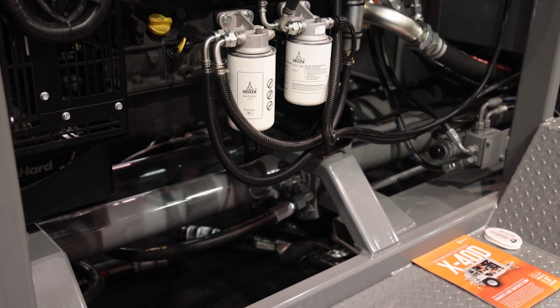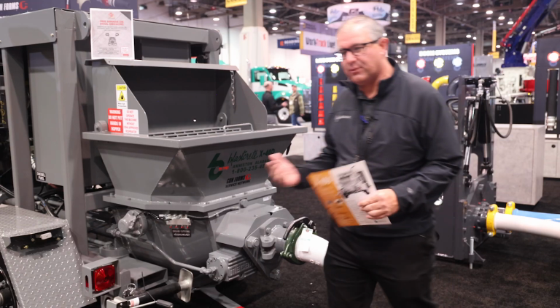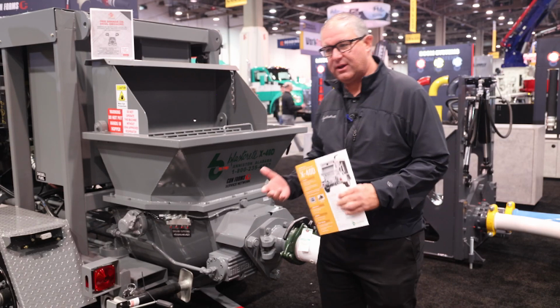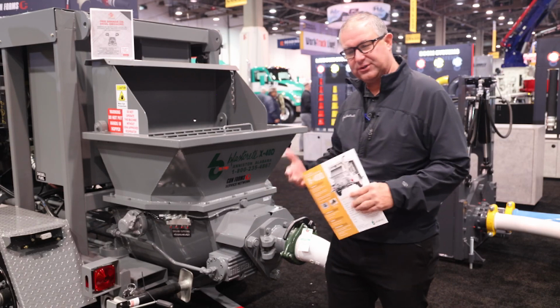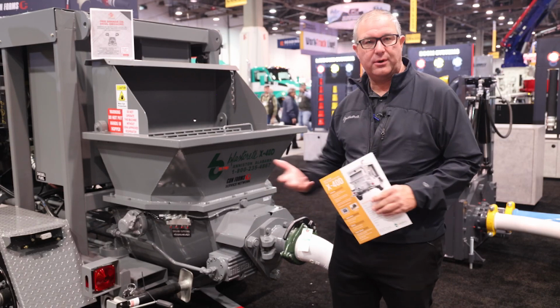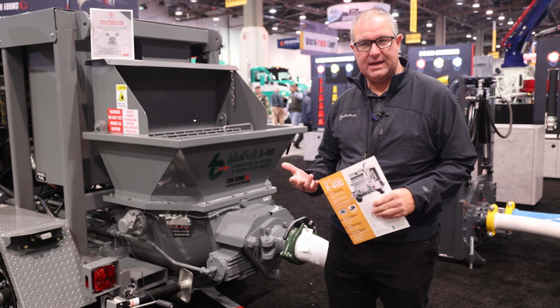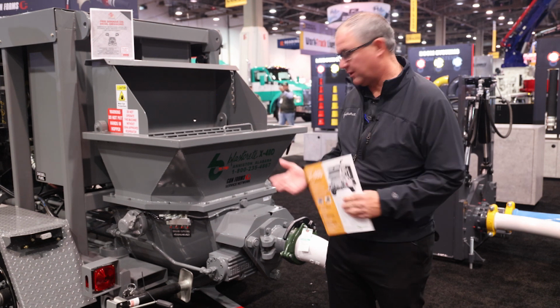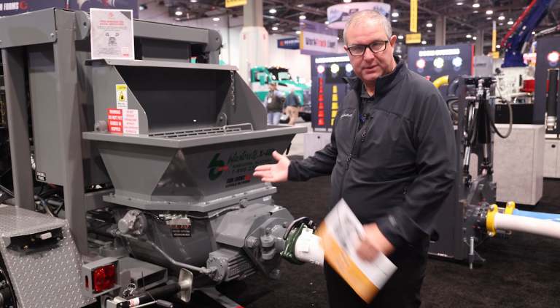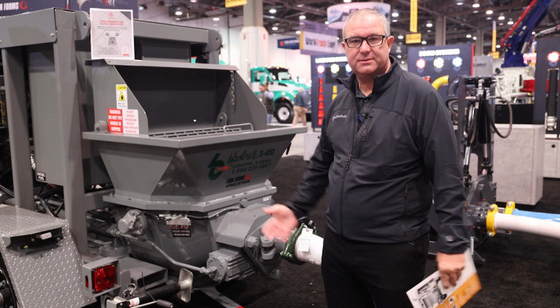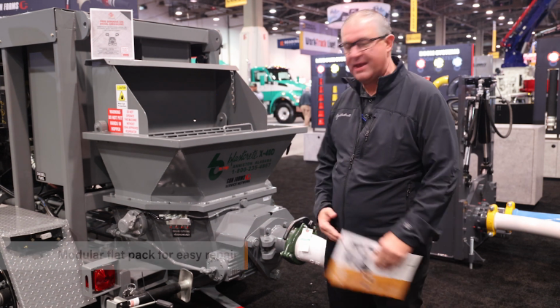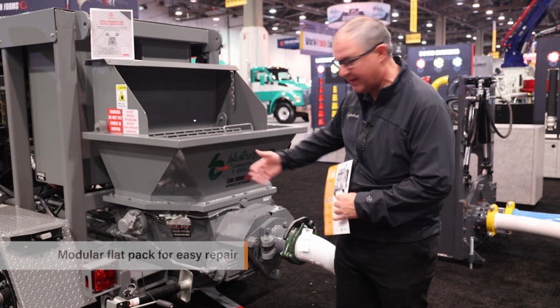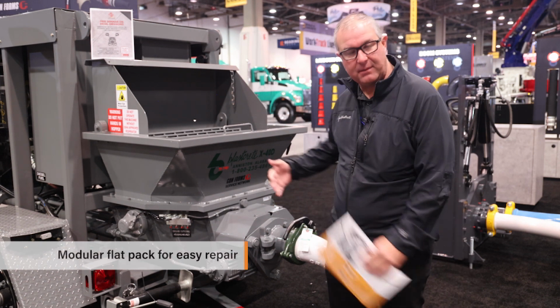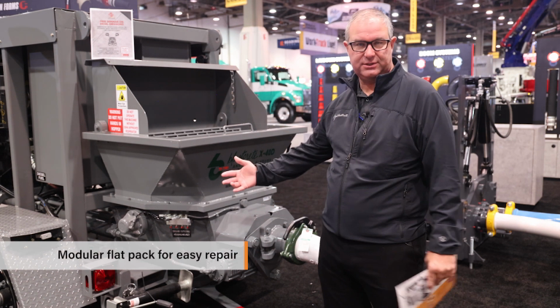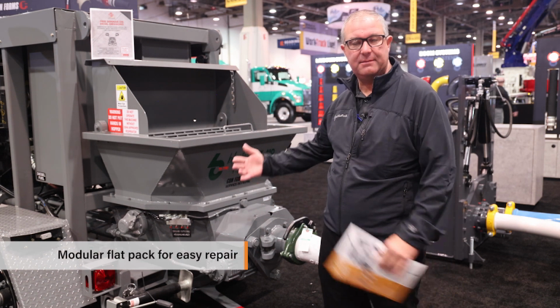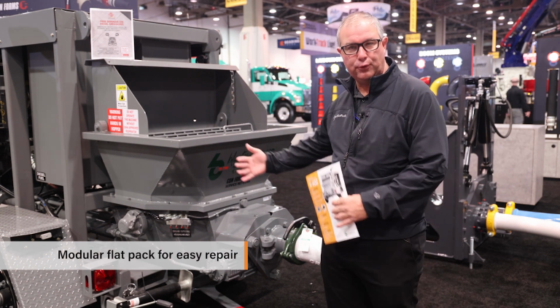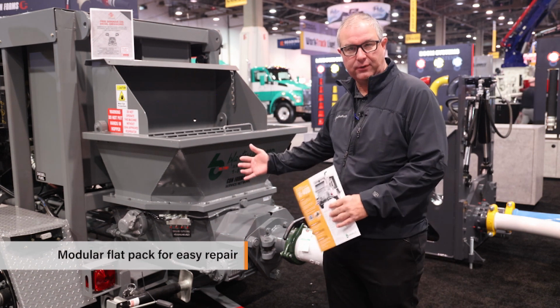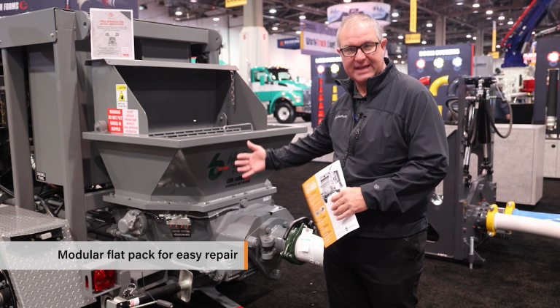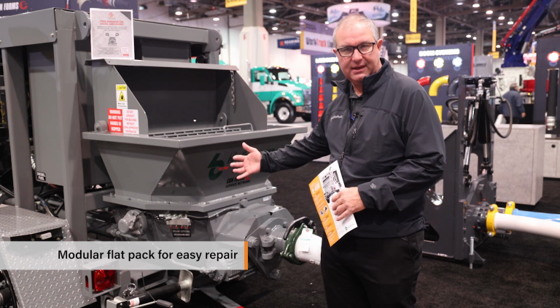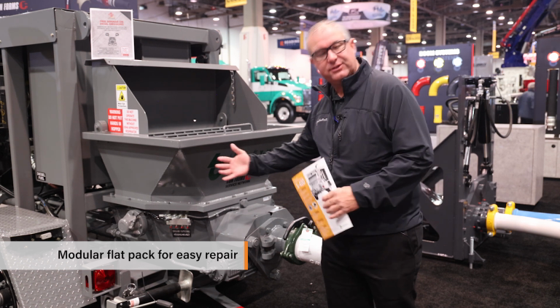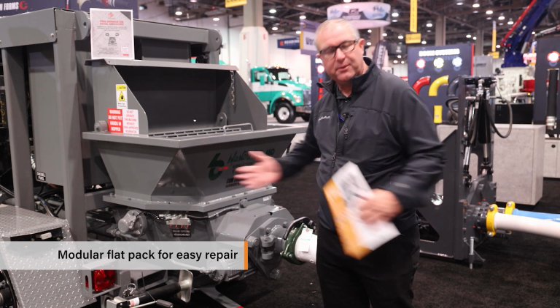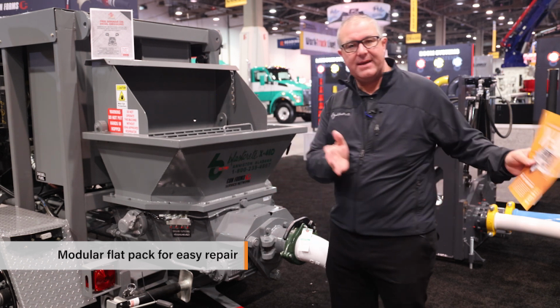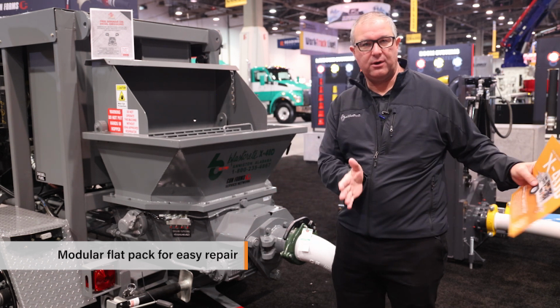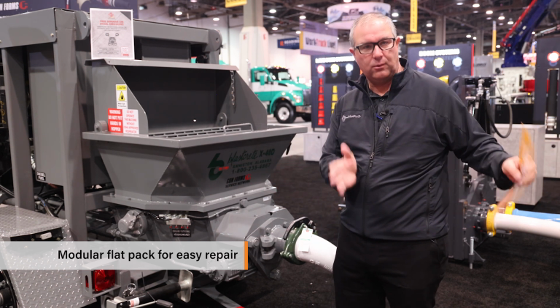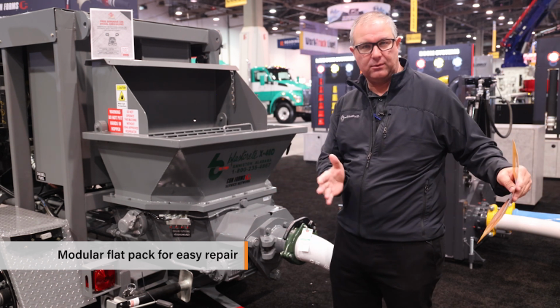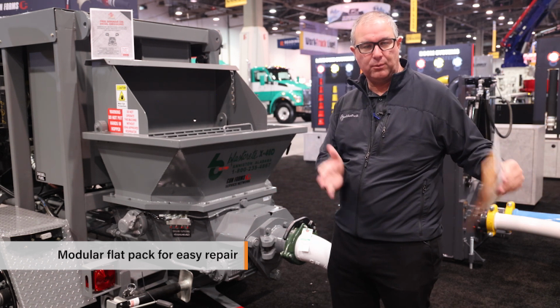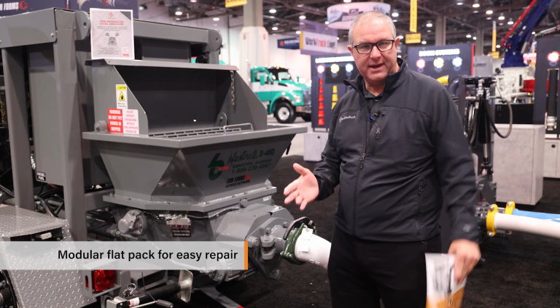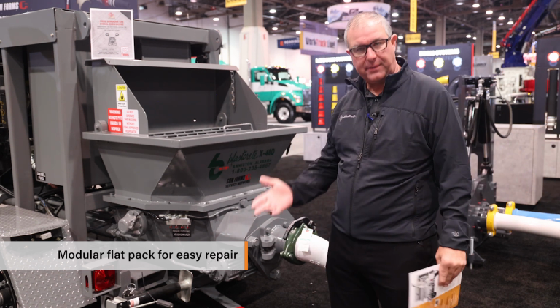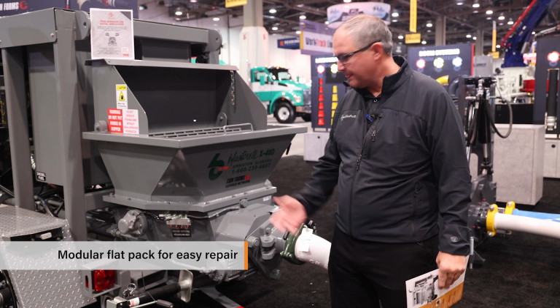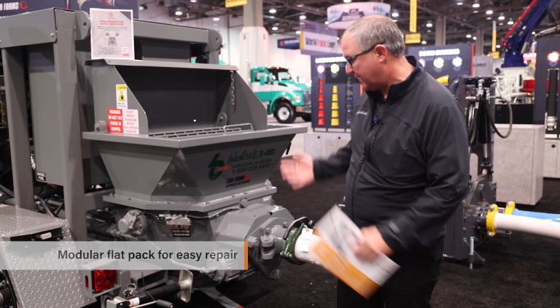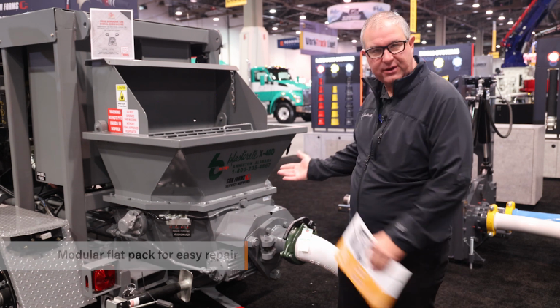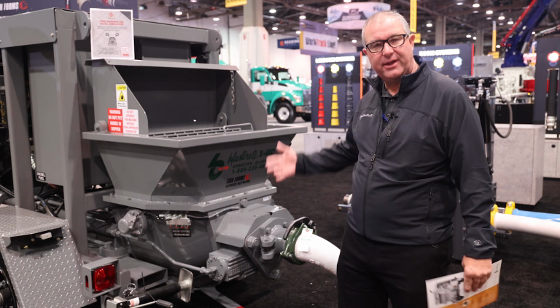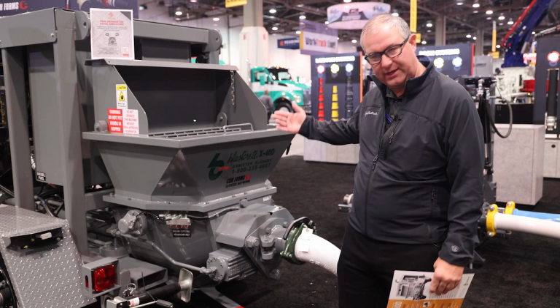One thing that we've done with our smaller product line with our swing tube piston pumps is we make the flat pack modular so that it can be removed from the chassis. We can remove the flat pack and work on it on a work table or wherever when we're doing maintenance or repair. So that's what we've integrated on the X40D.